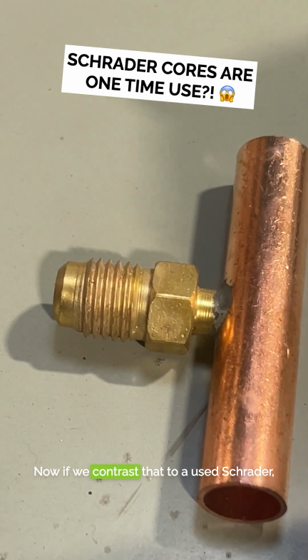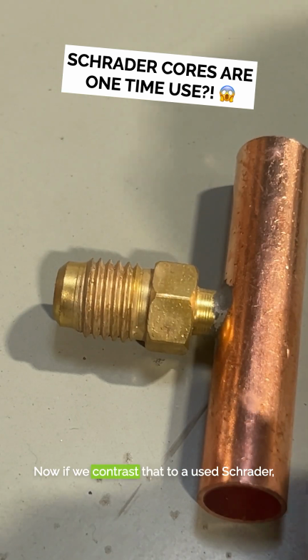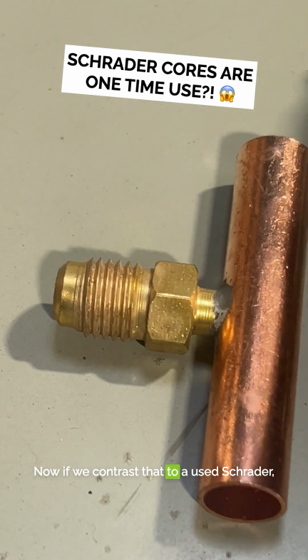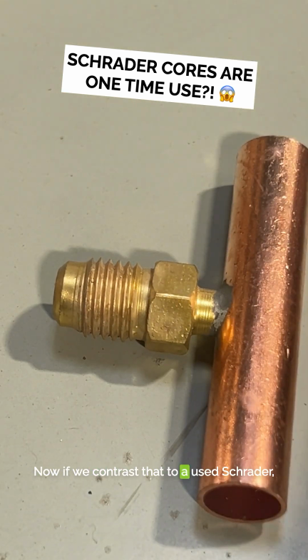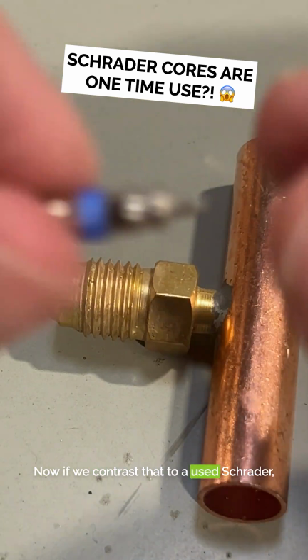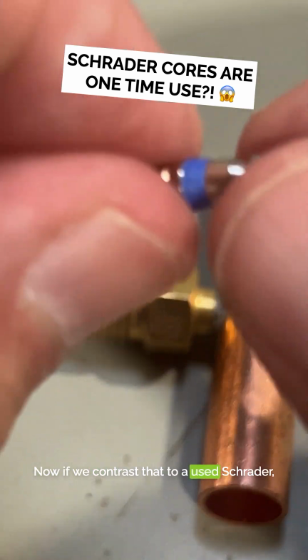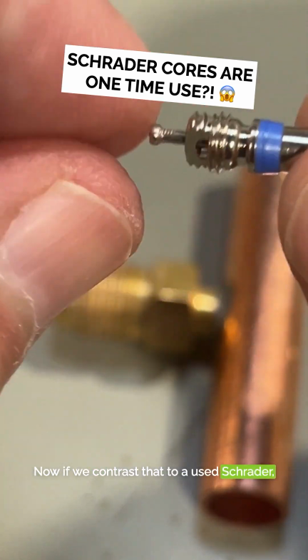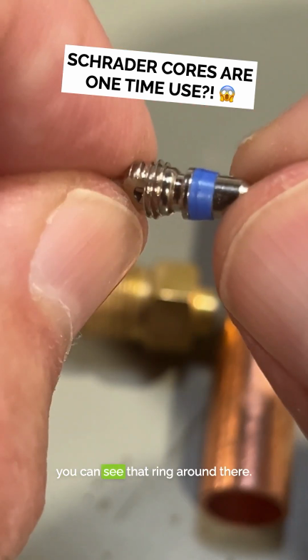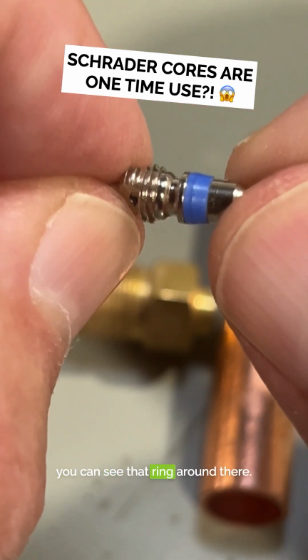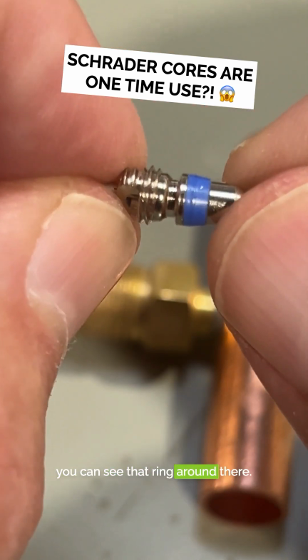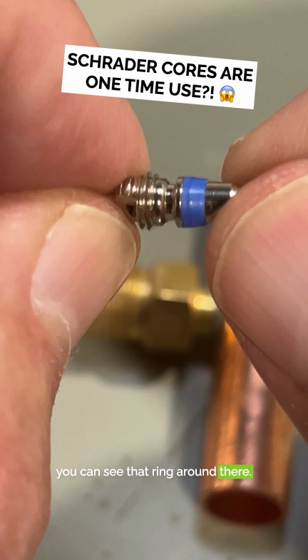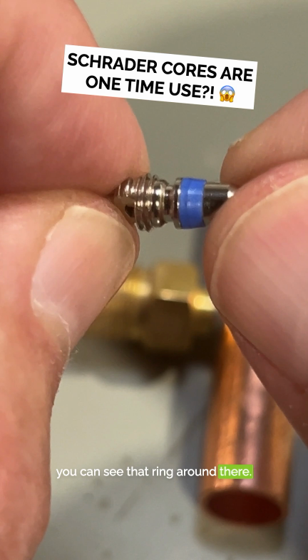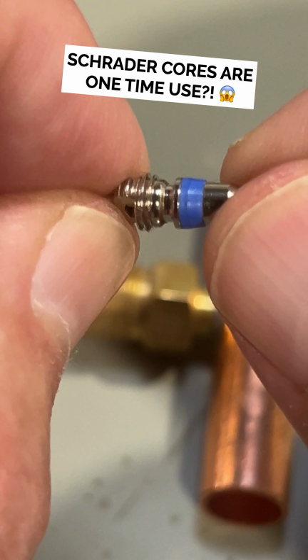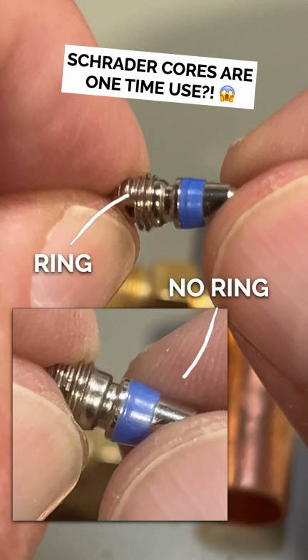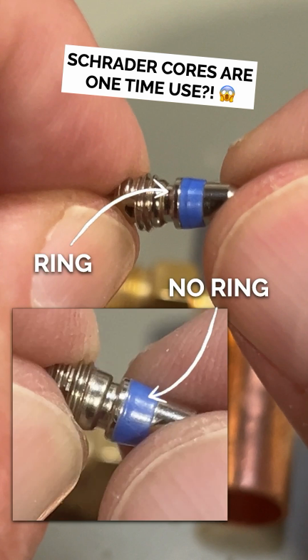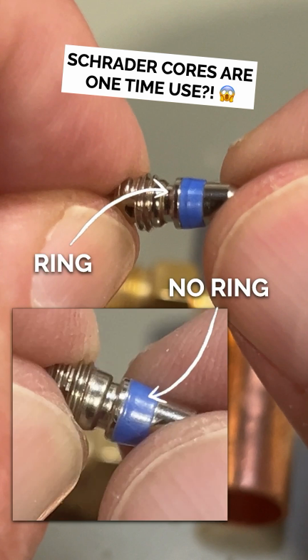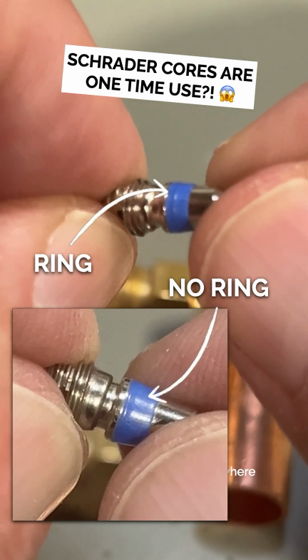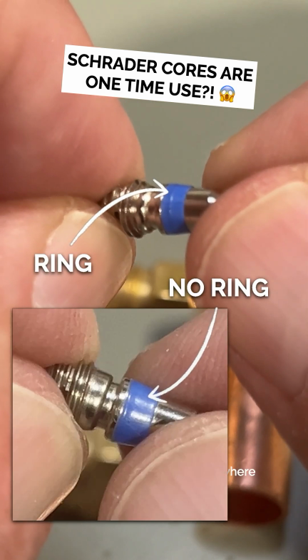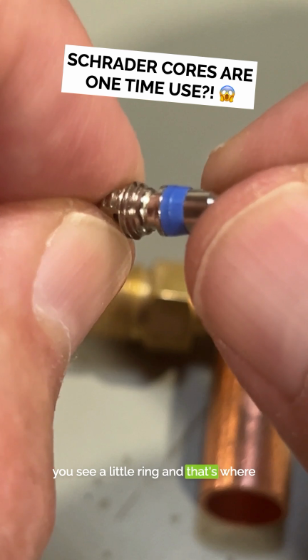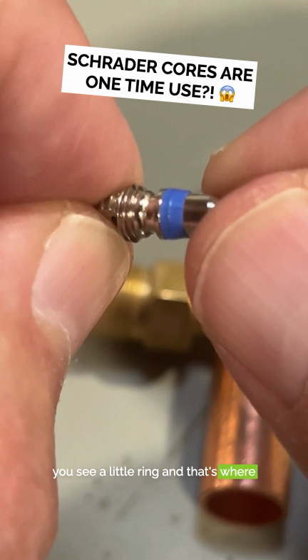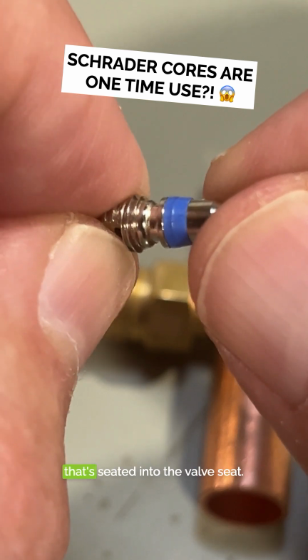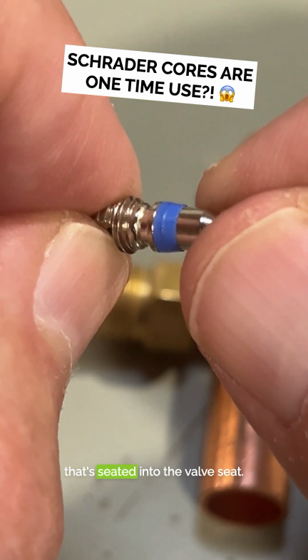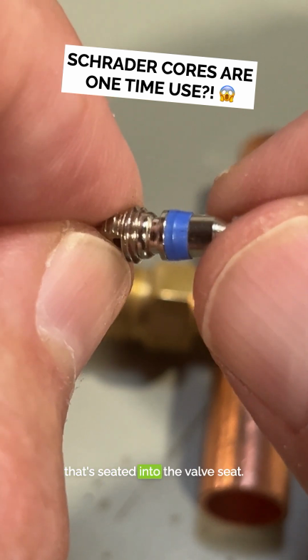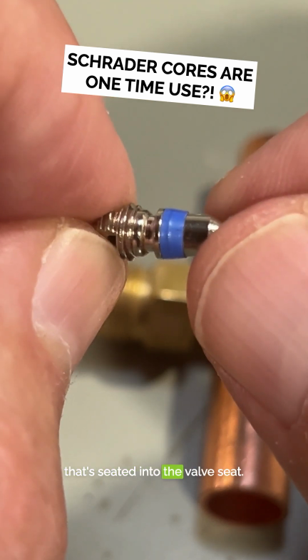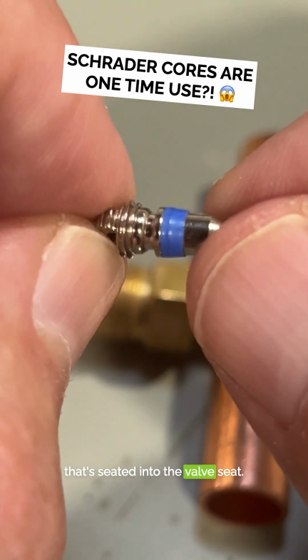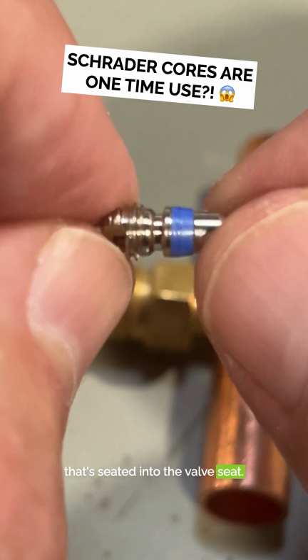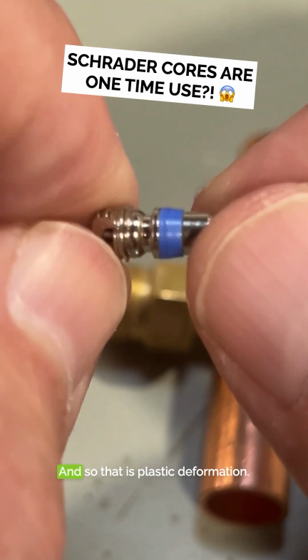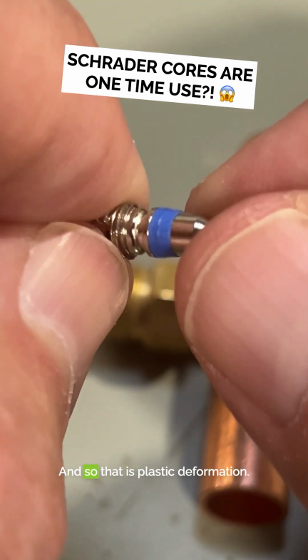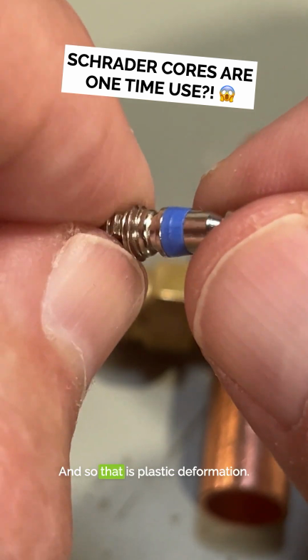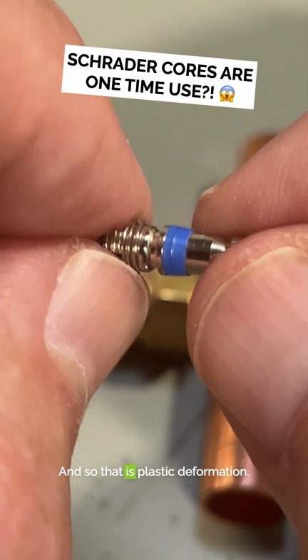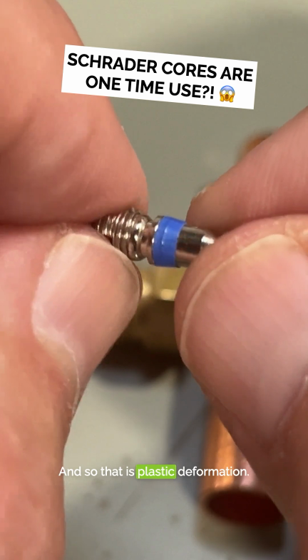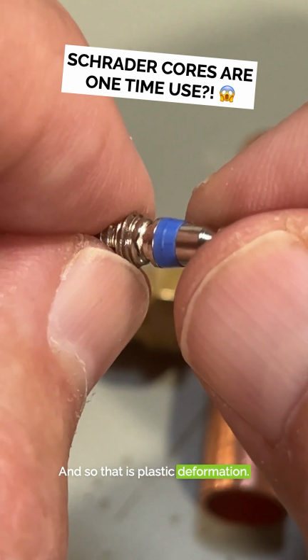Now, if we contrast that to a used Schrader, you can see that ring around there. You see a little ring, and that's where that's seated into the valve seat, and so that is plastic deformation.